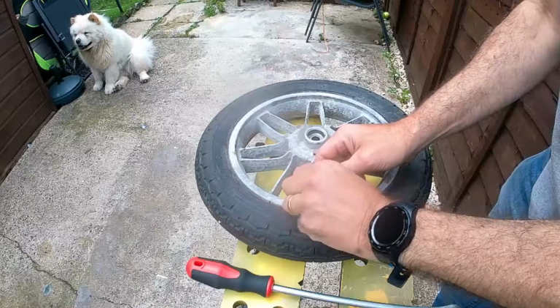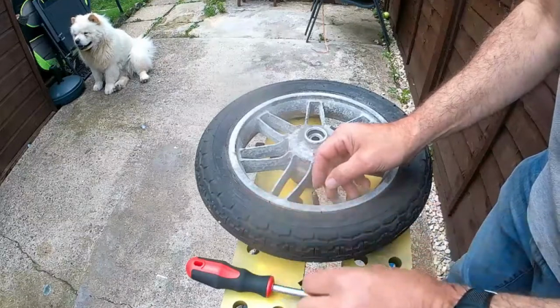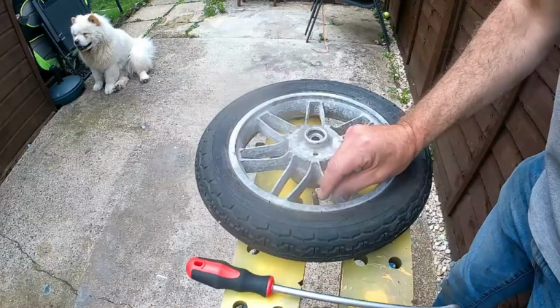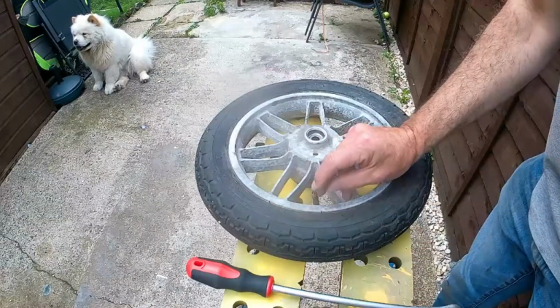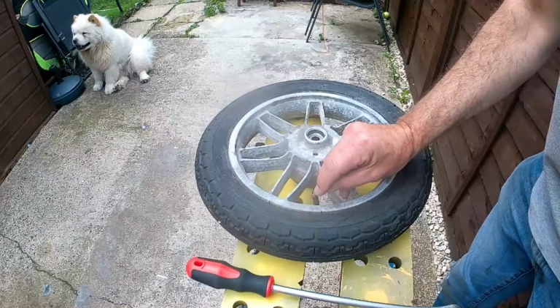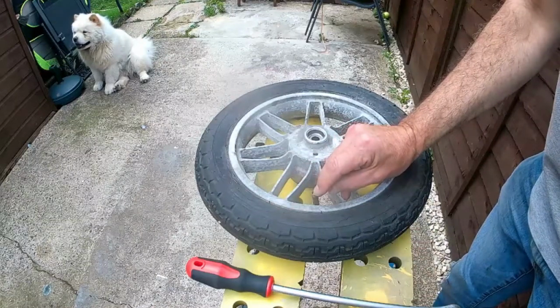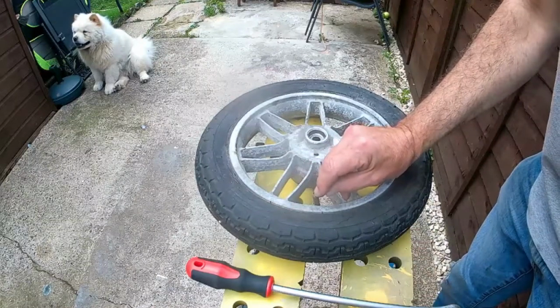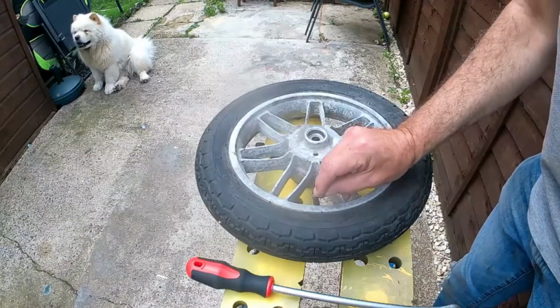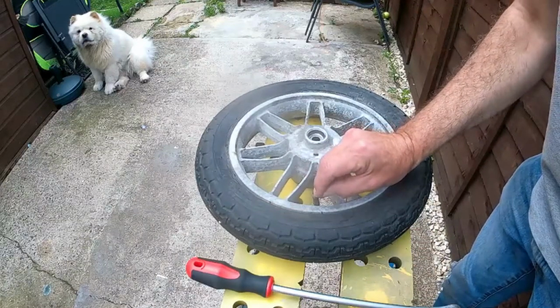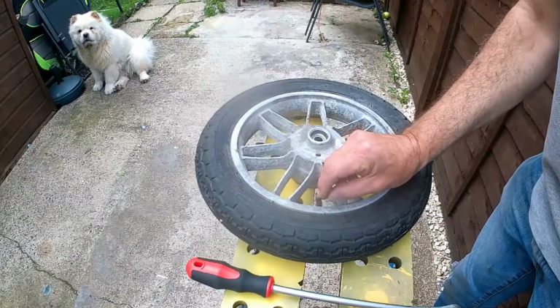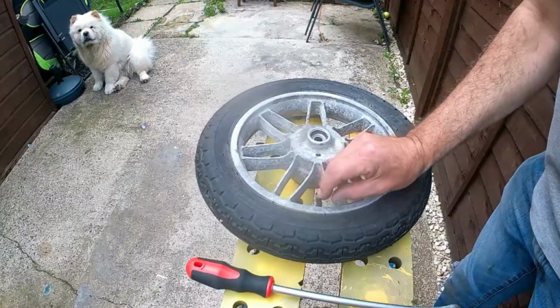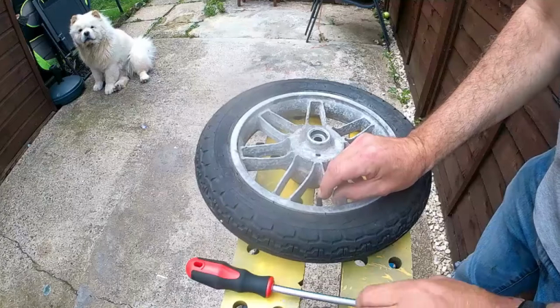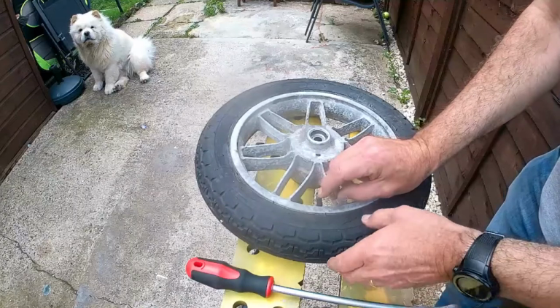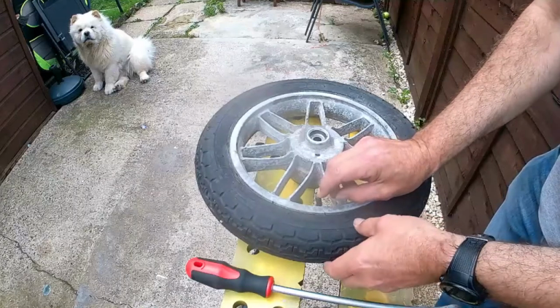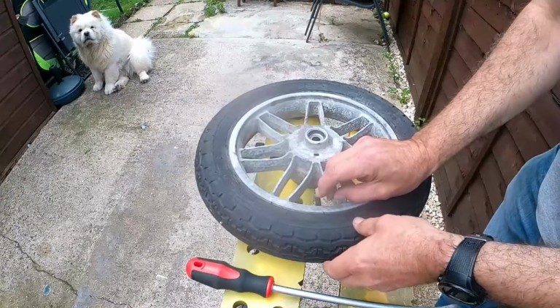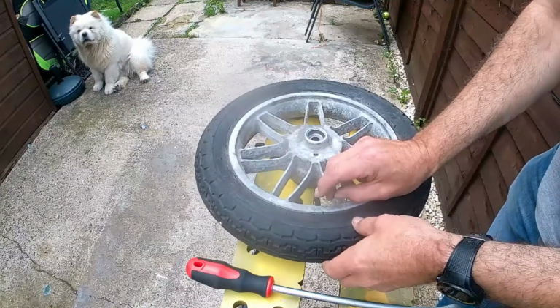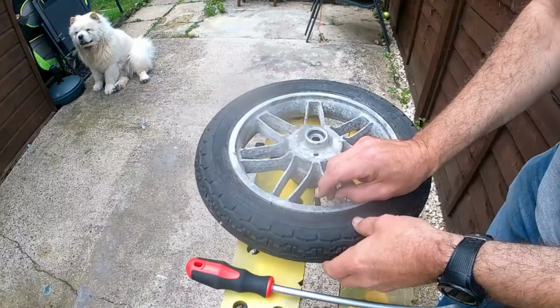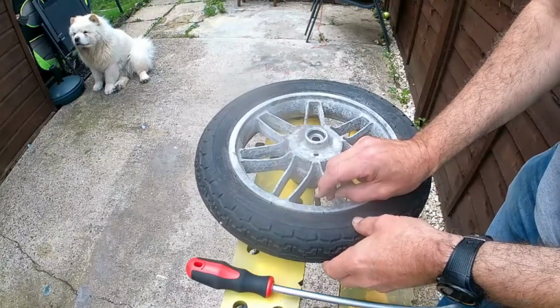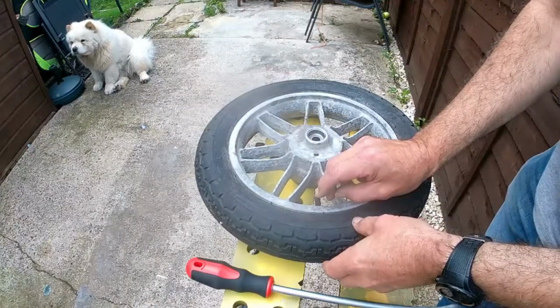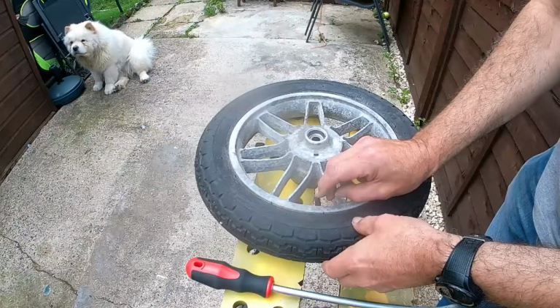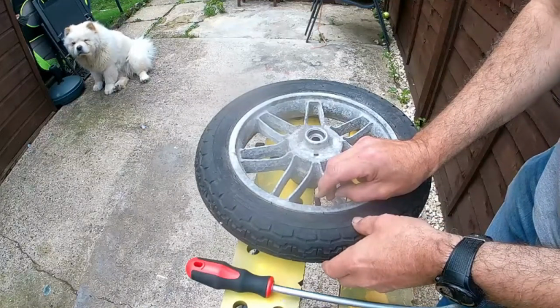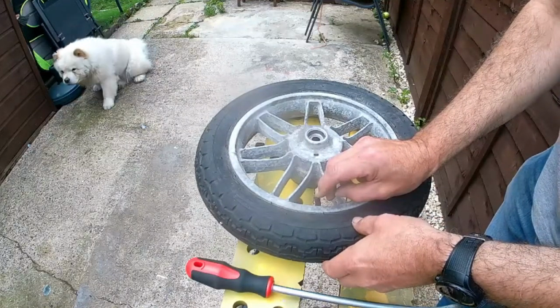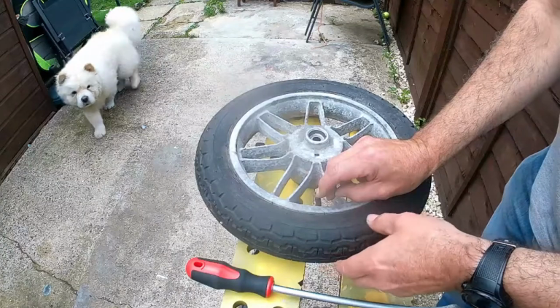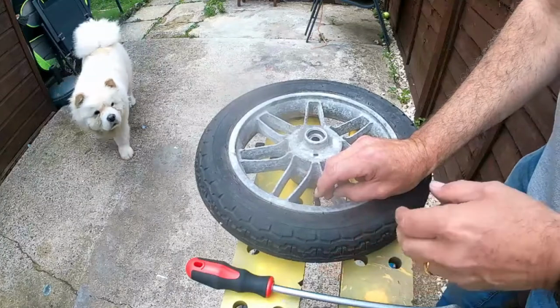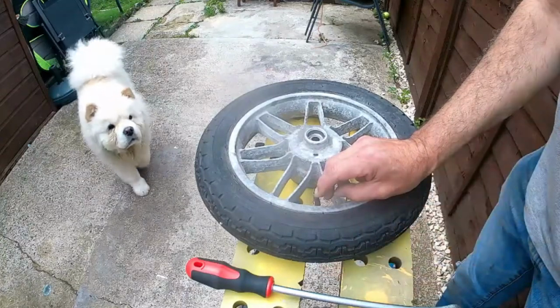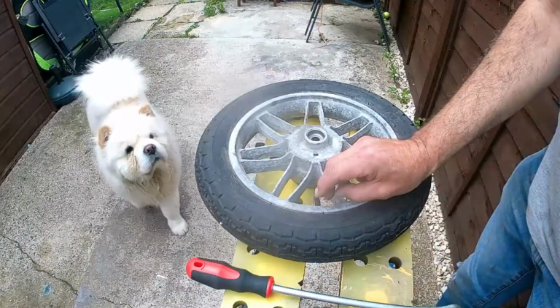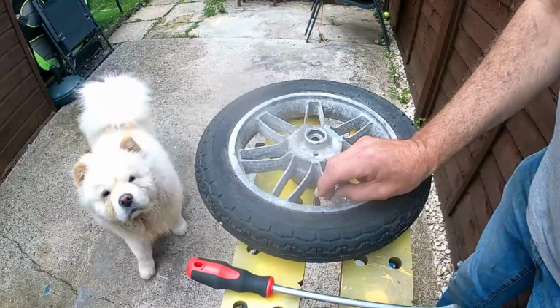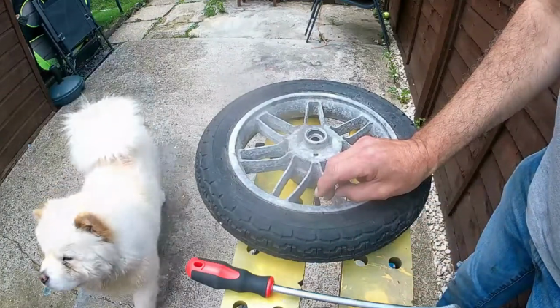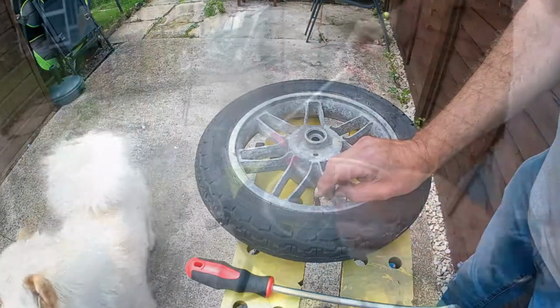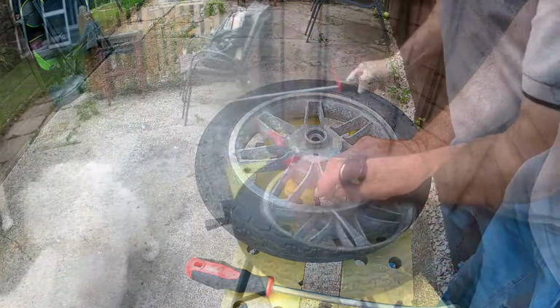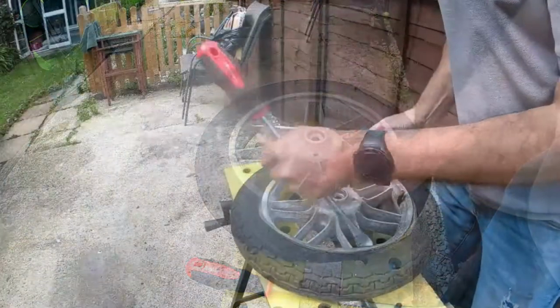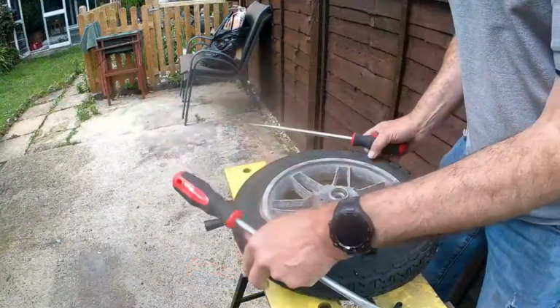The first thing we do is just release the little bit of air that's left in the tube. Jenny's not happy here — she doesn't want you to wait for two minutes whilst I drain the air, so we'll carry on with that.